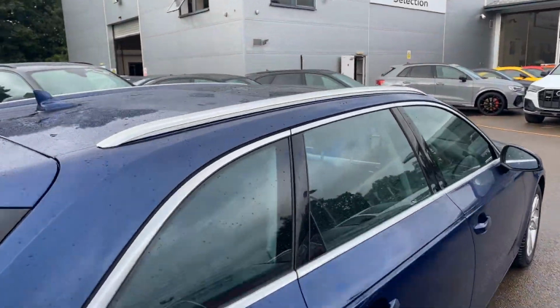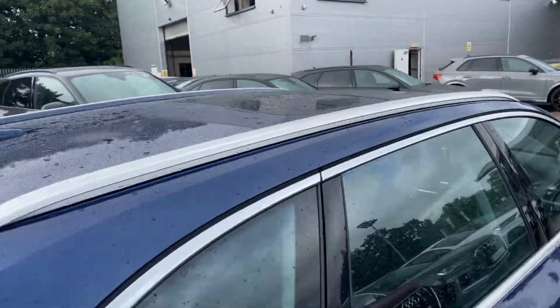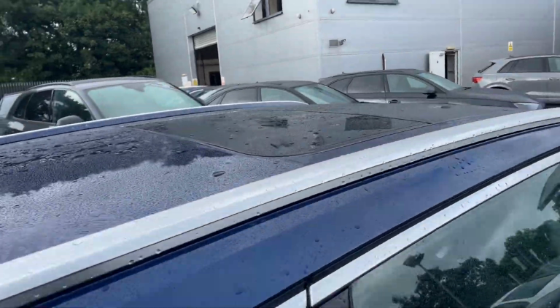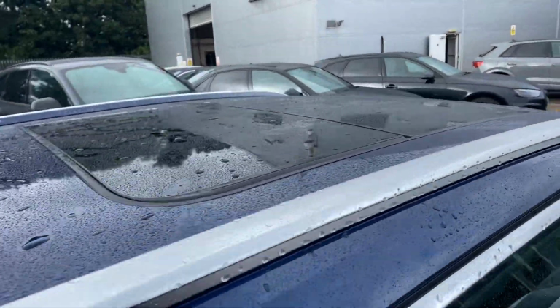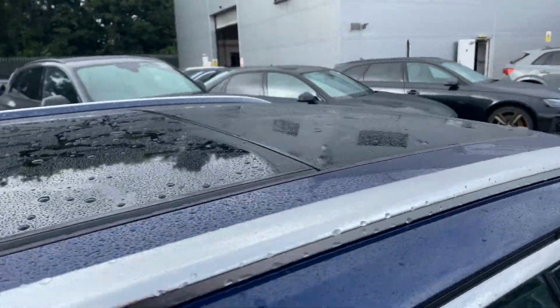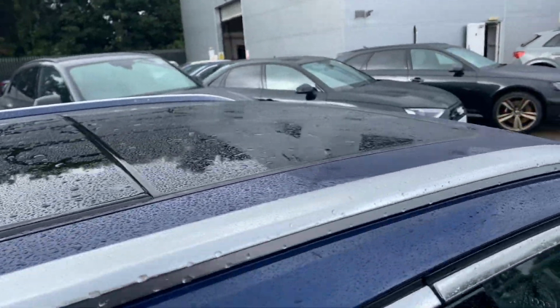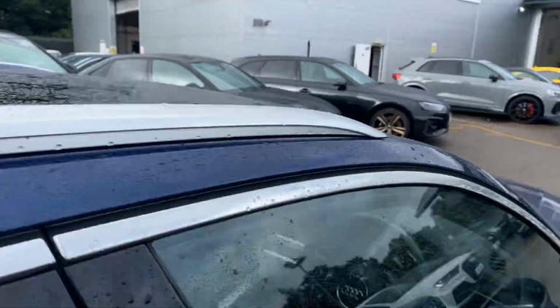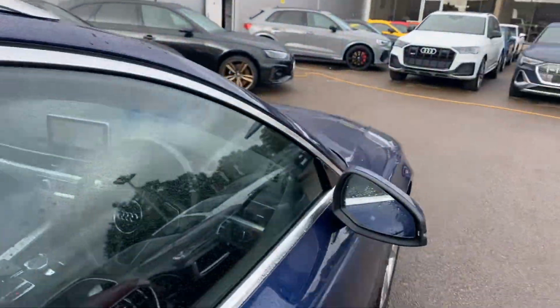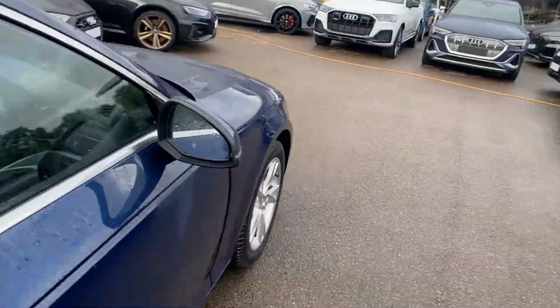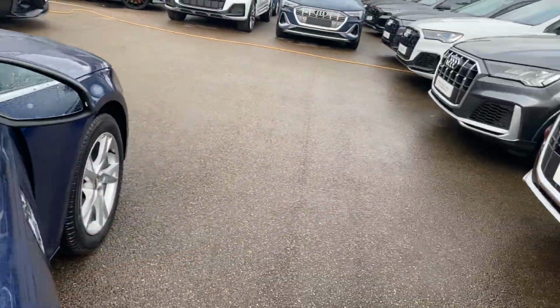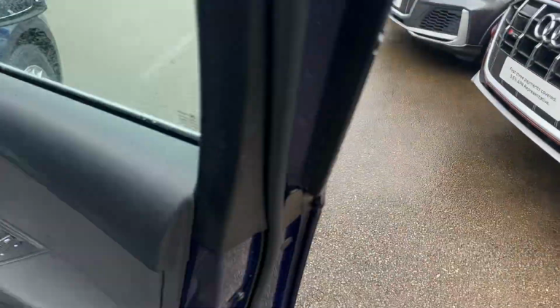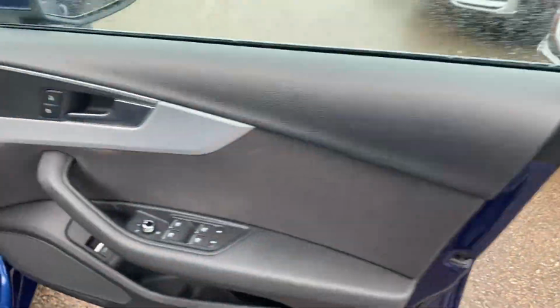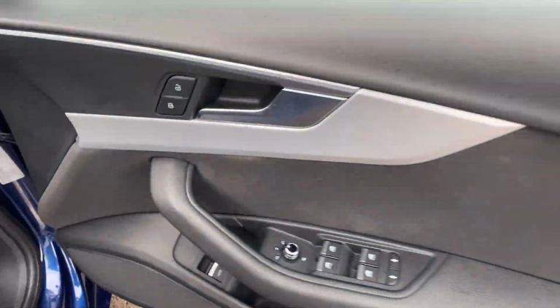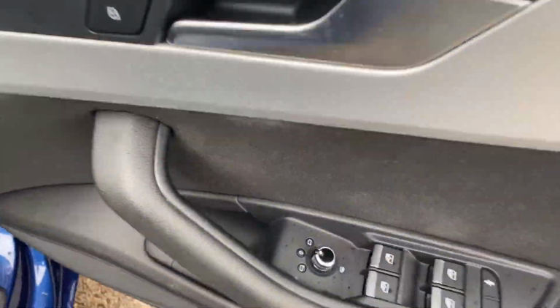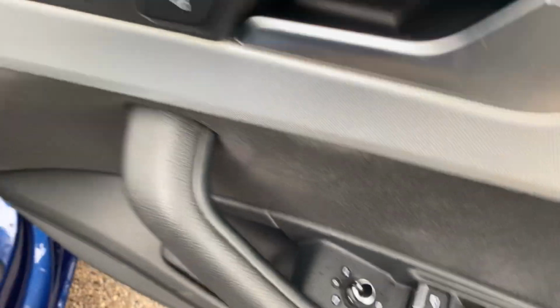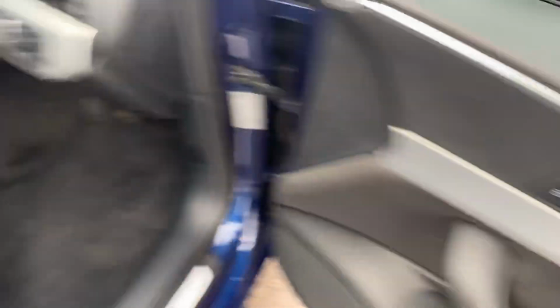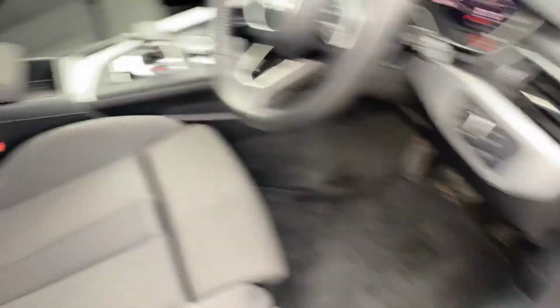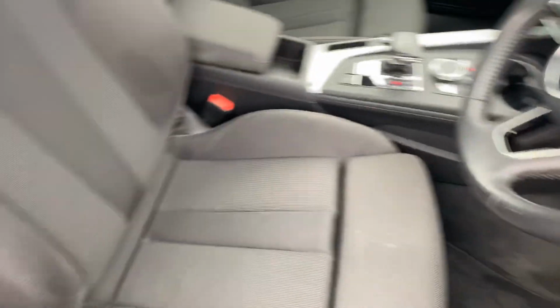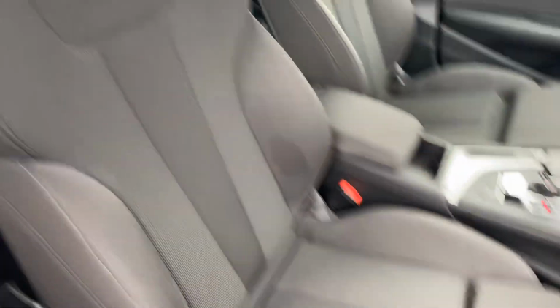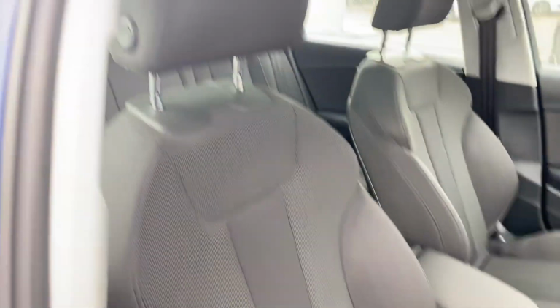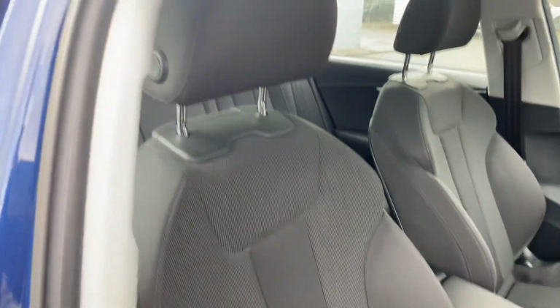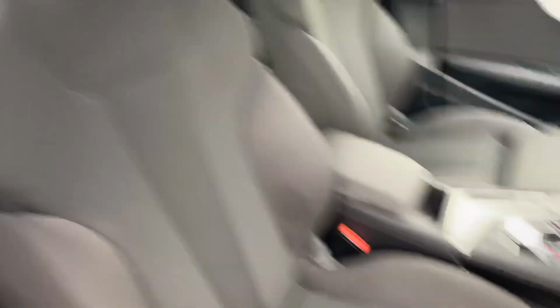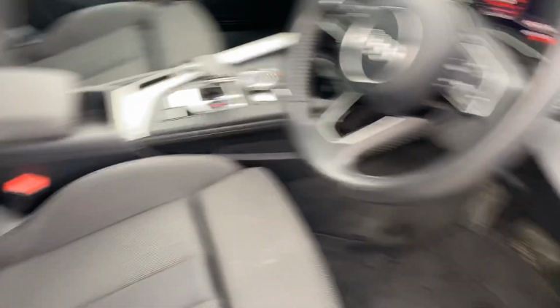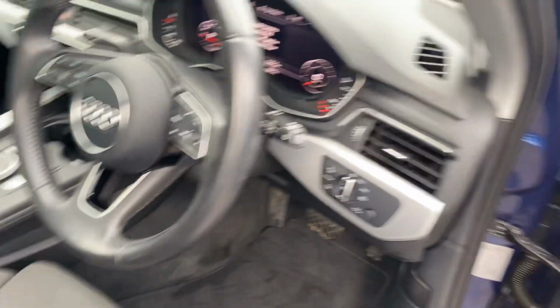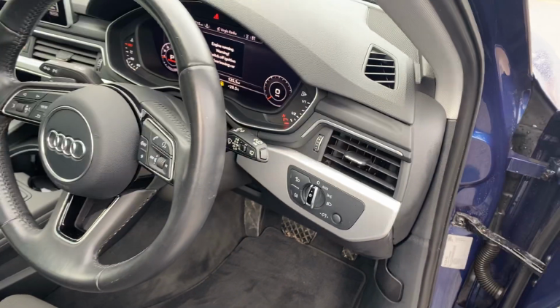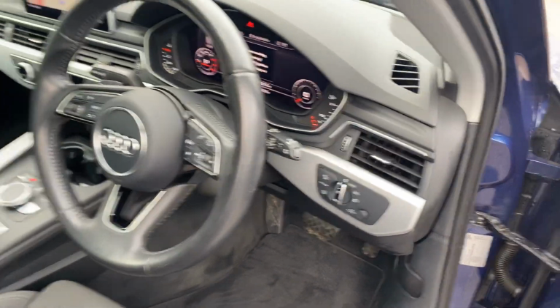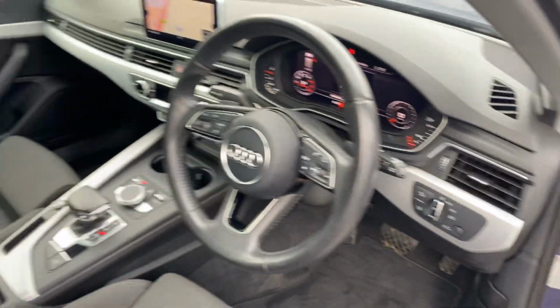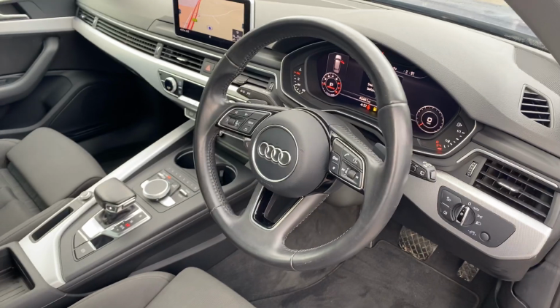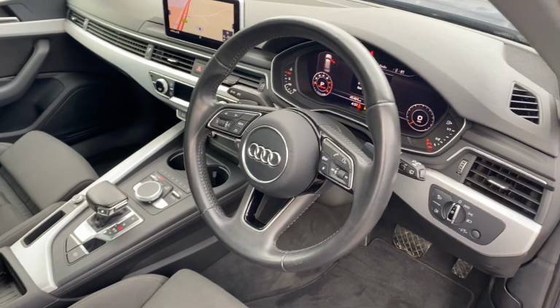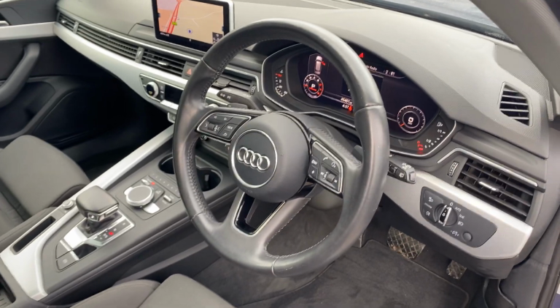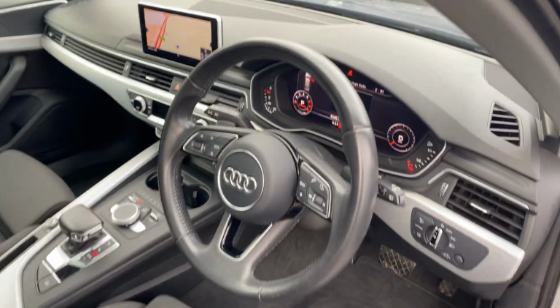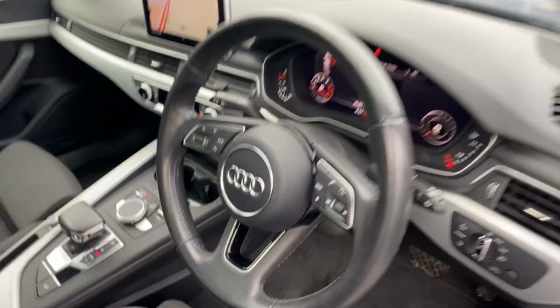The car also has a full electronic glass panoramic sunroof, heated exterior mirrors, black cloth front sports seats, automatic headlights and wipers, and a three-spoke leather multifunctional steering wheel.